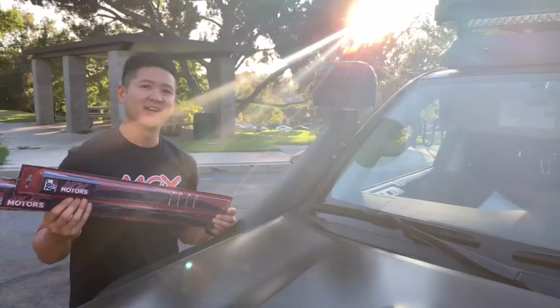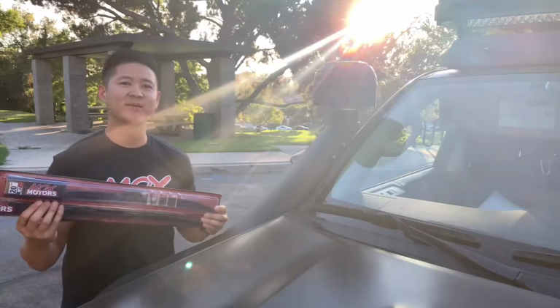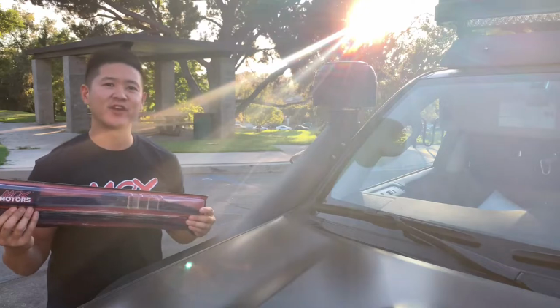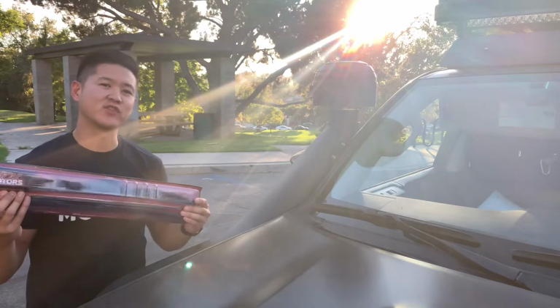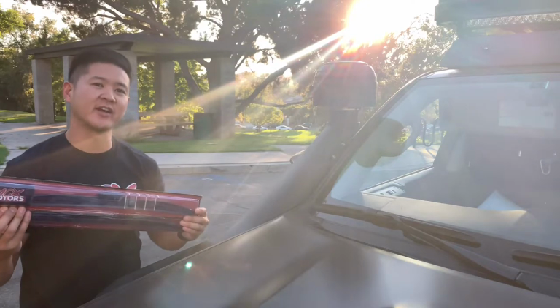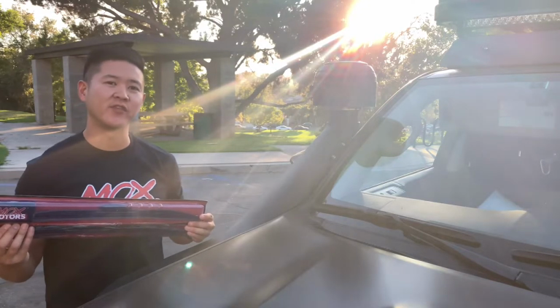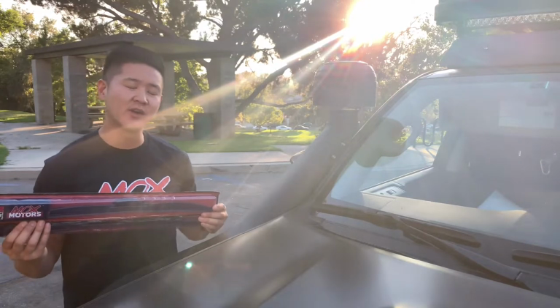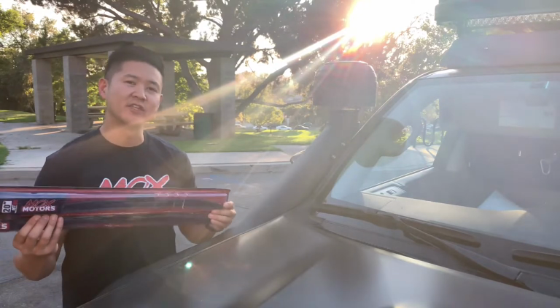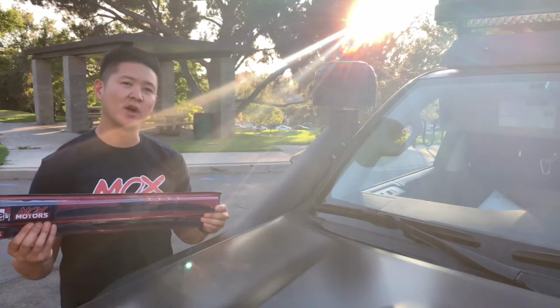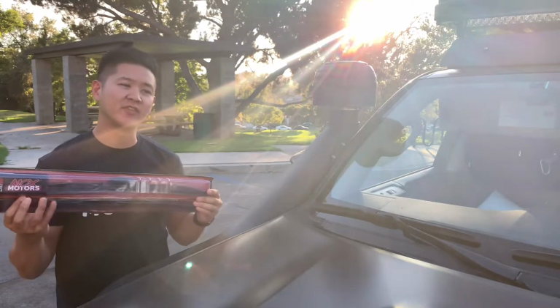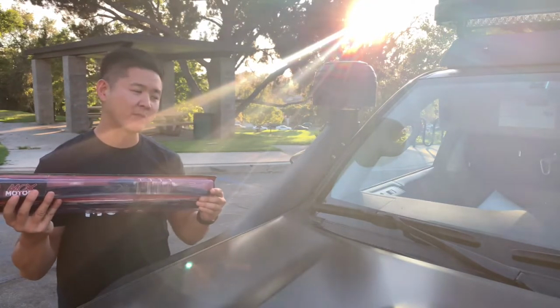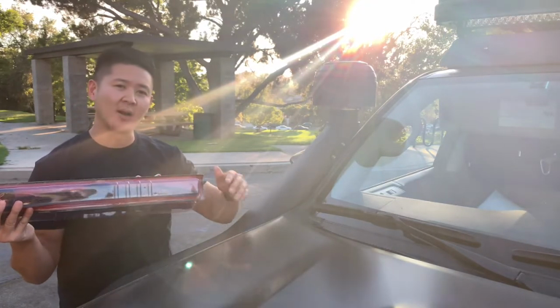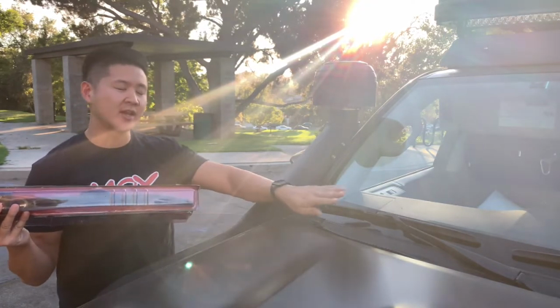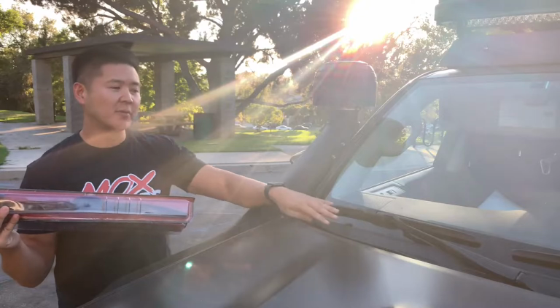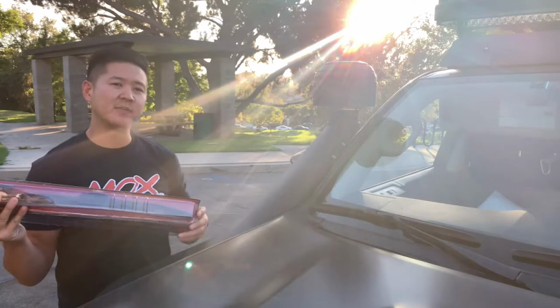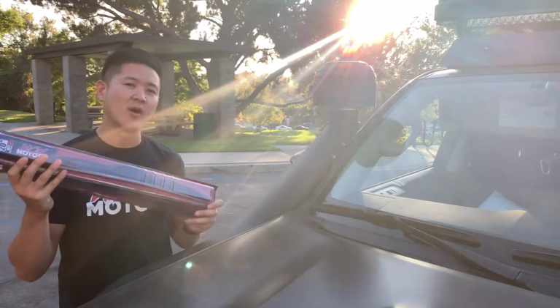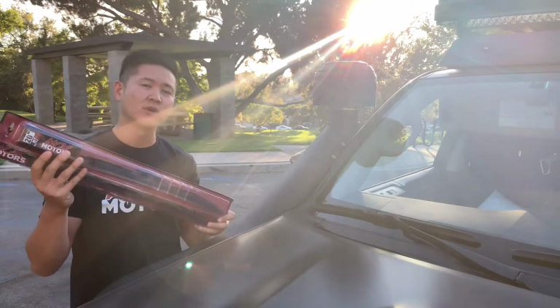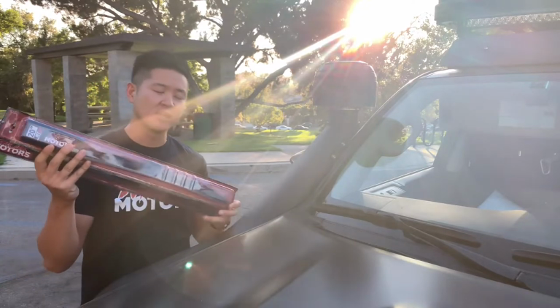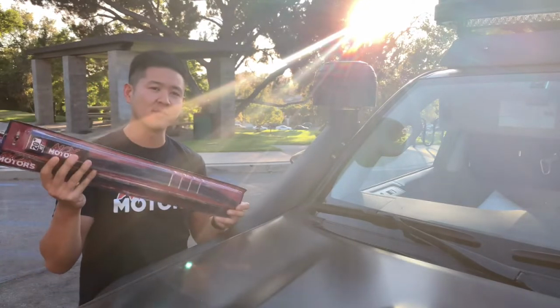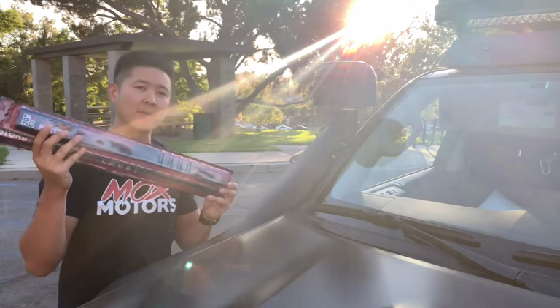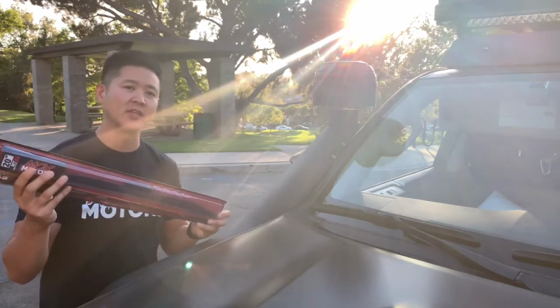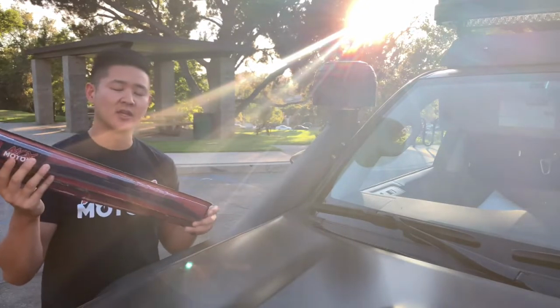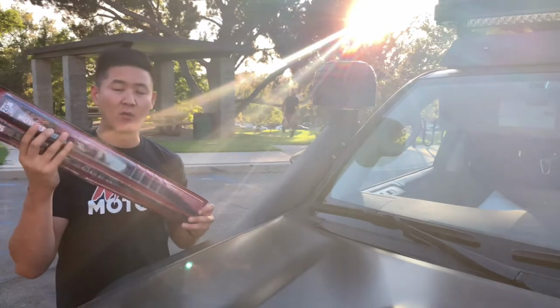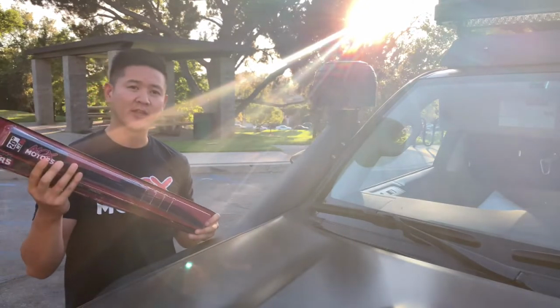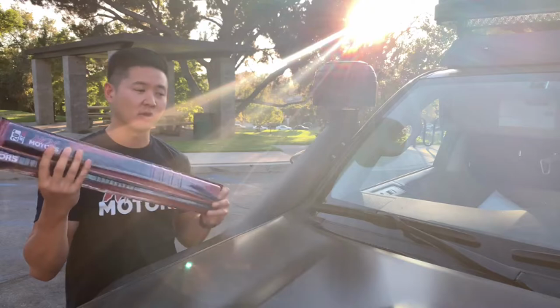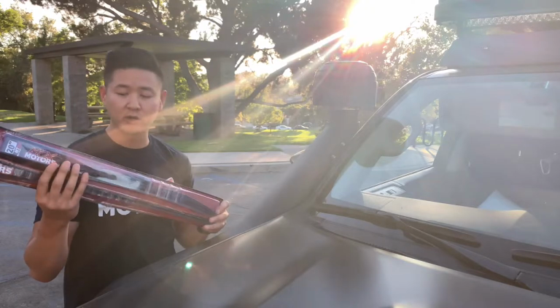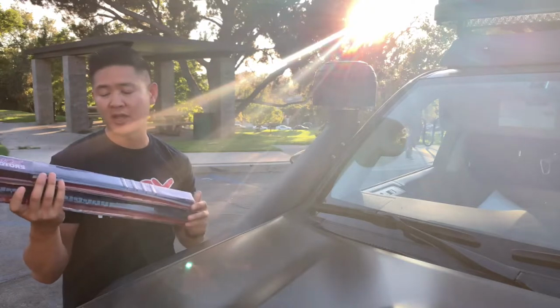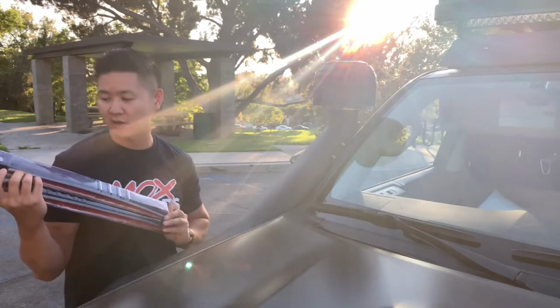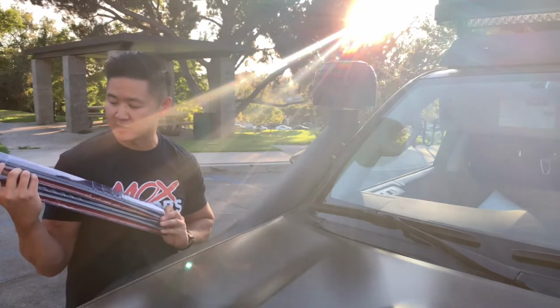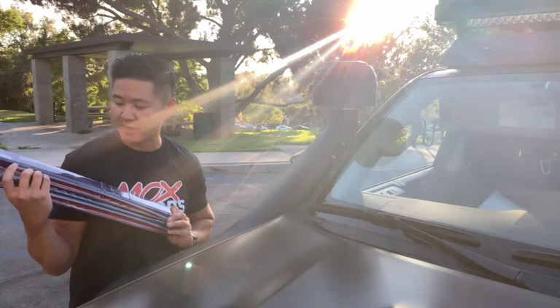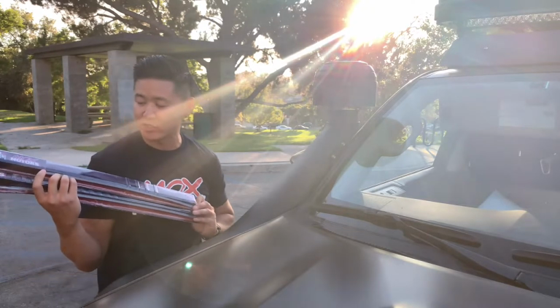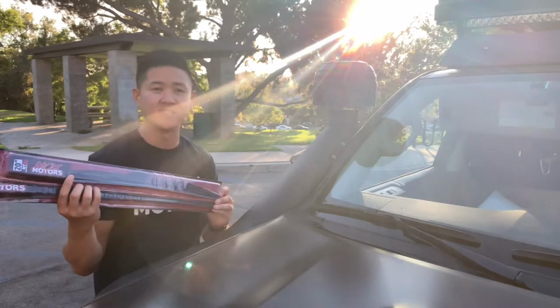Hey, what's up guys, Phil here. Thanks for joining in on another video. On this video I'm gonna be covering a wiper blade upgrade. I'm gonna be teaming up with Mox Motors - they sent me a pair of these wiper blades. They're pretty cool; they're actually inspired by an Initial D design.